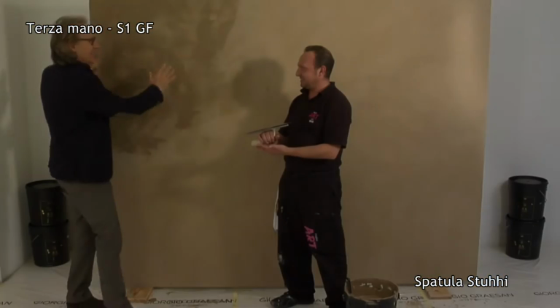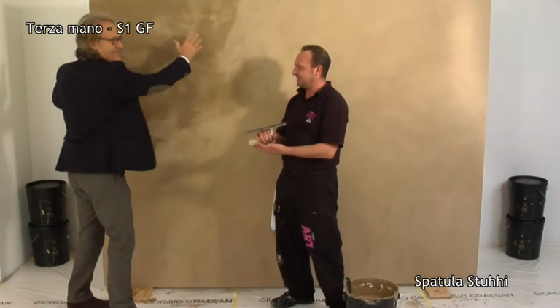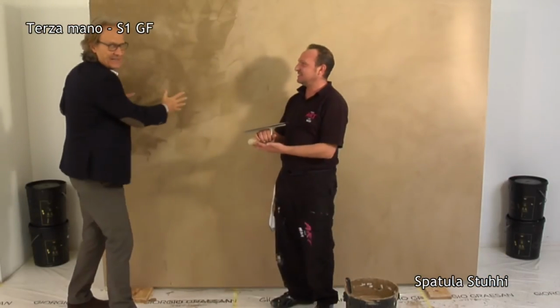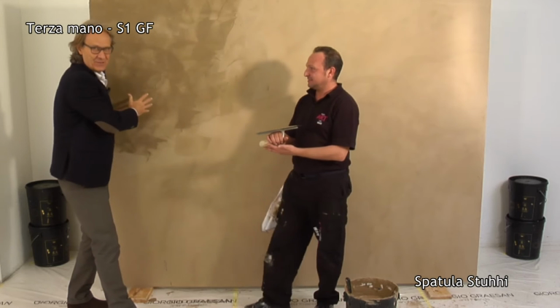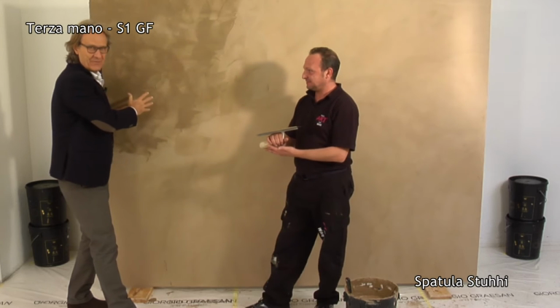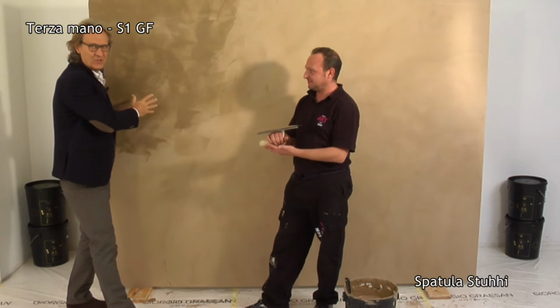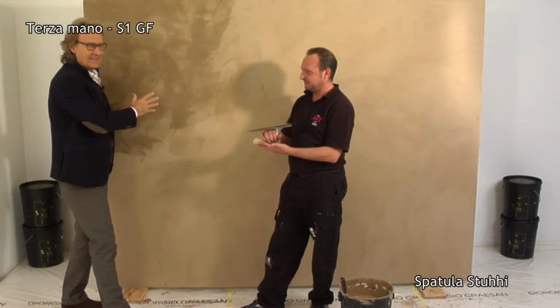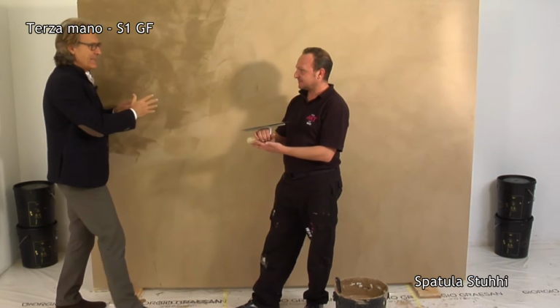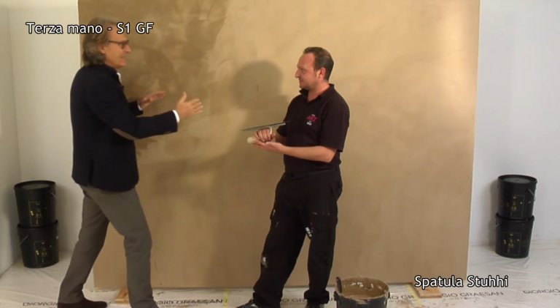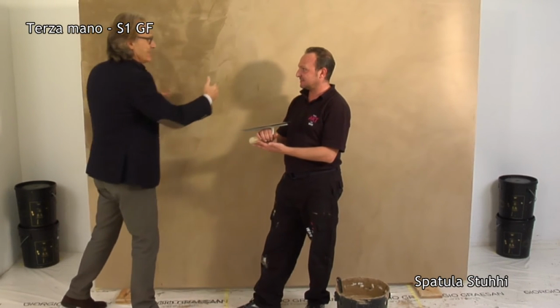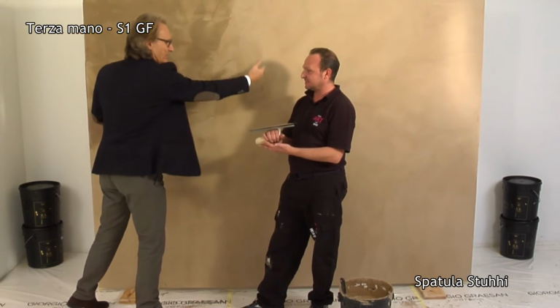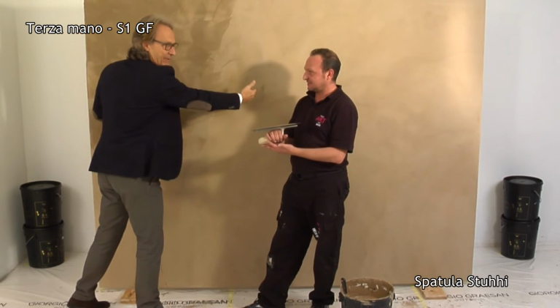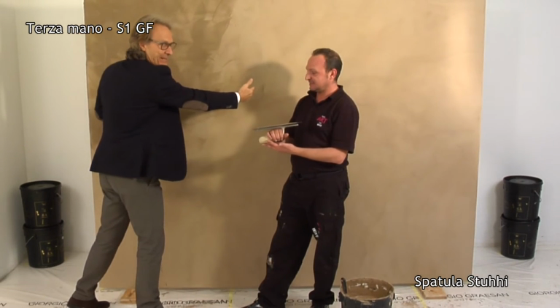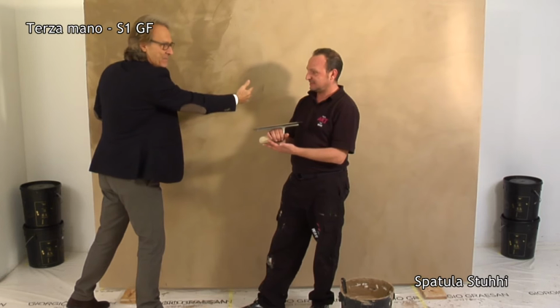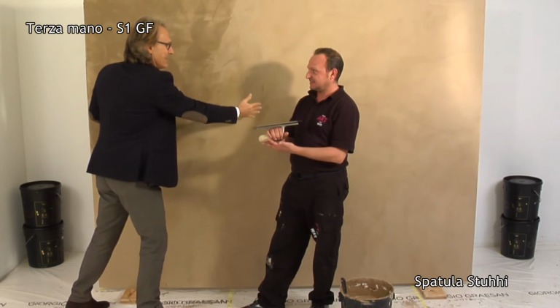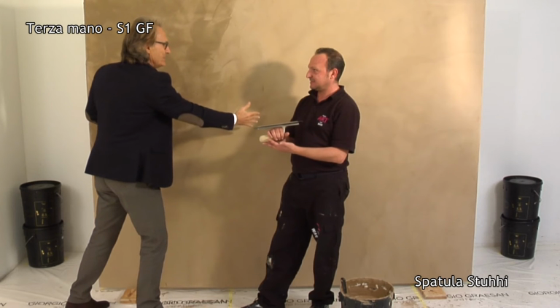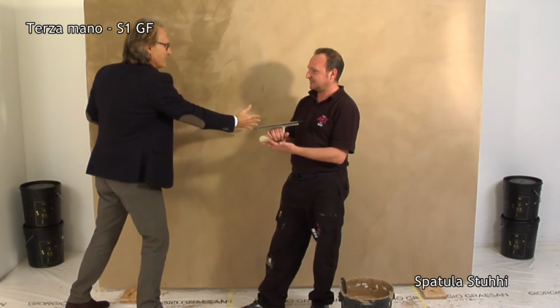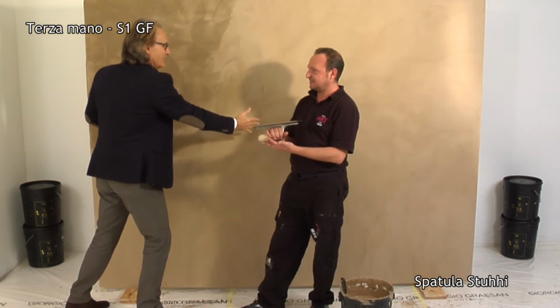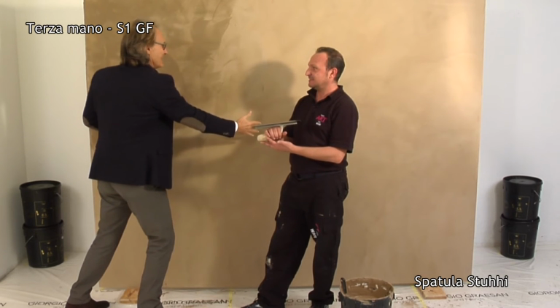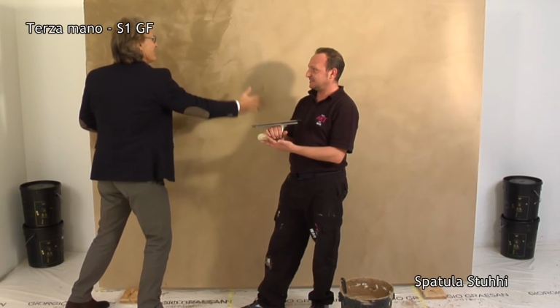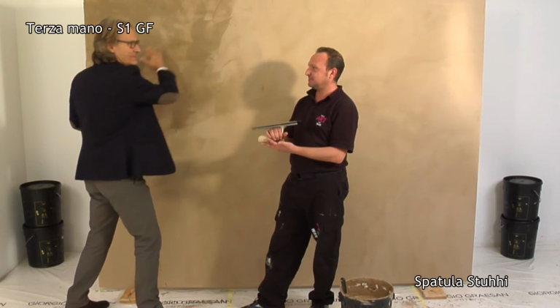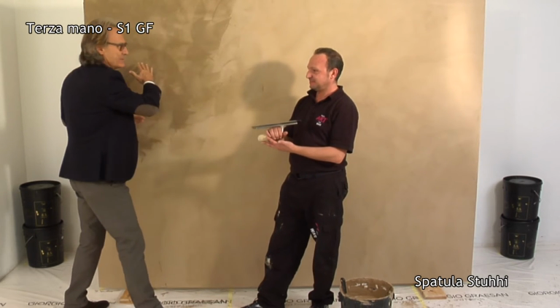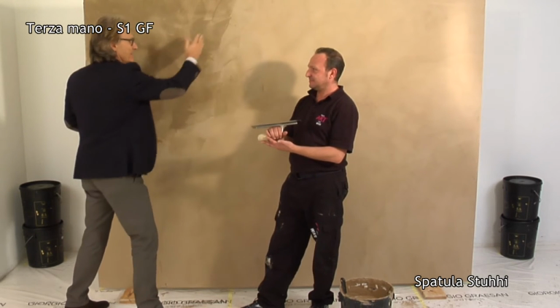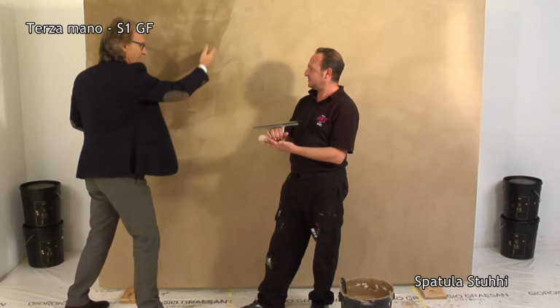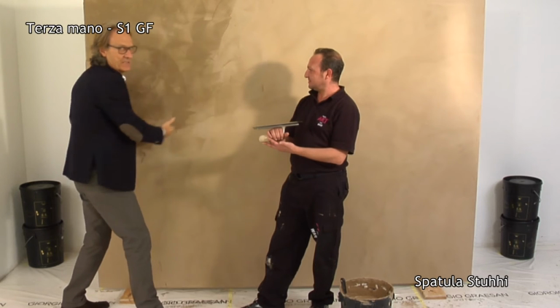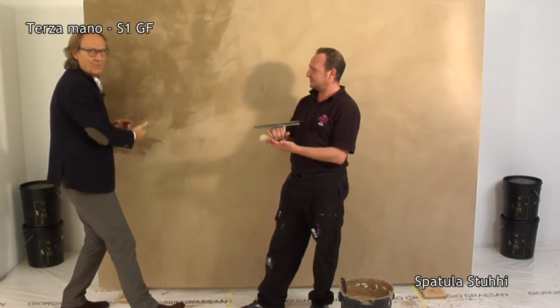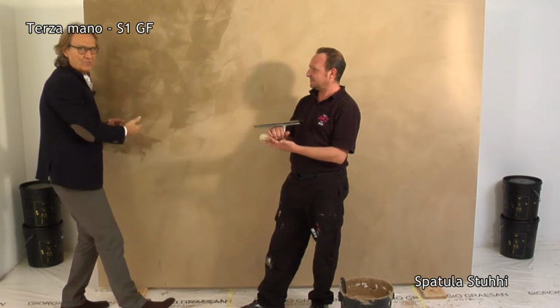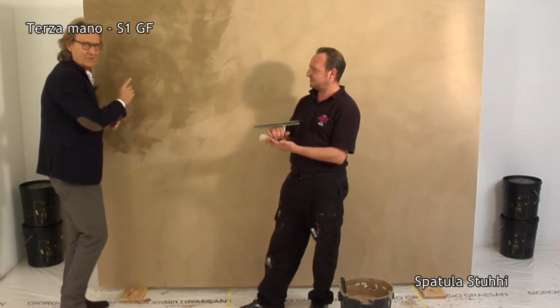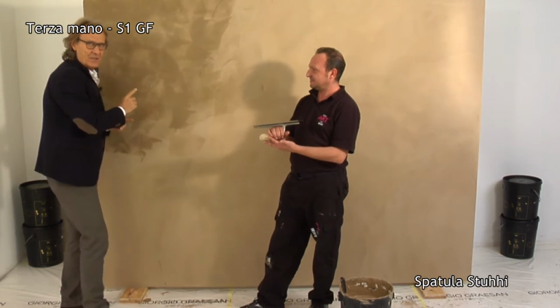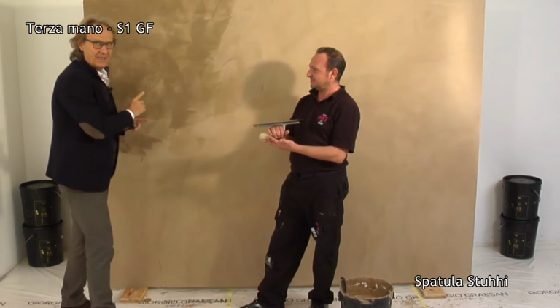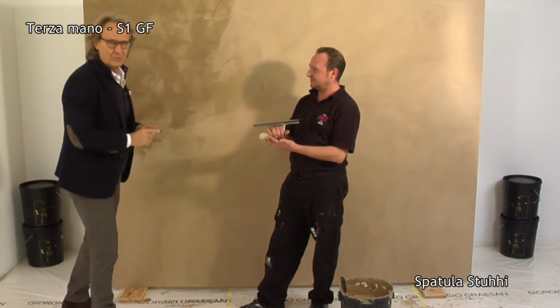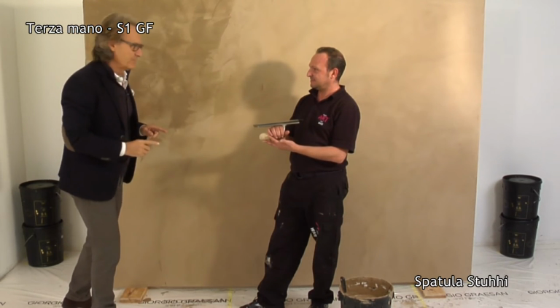Now this side is polished. We spread the product this way, but for the final spatula strokes we go in the other direction so we won't see the joints. This is a very important tip.